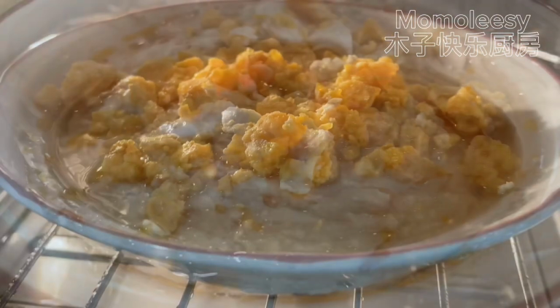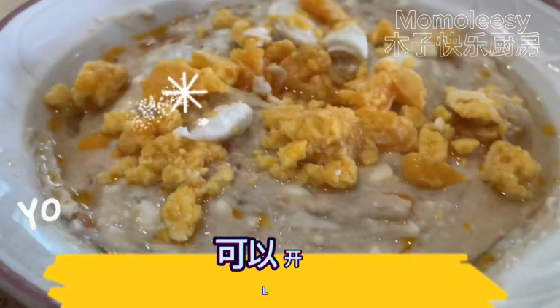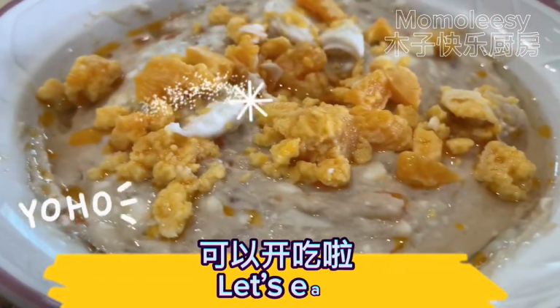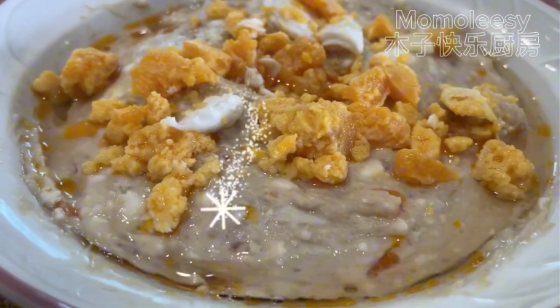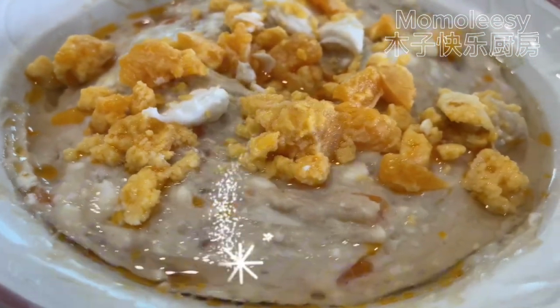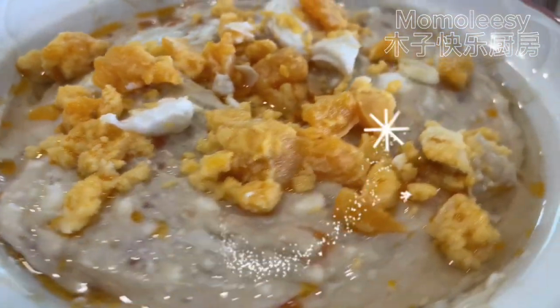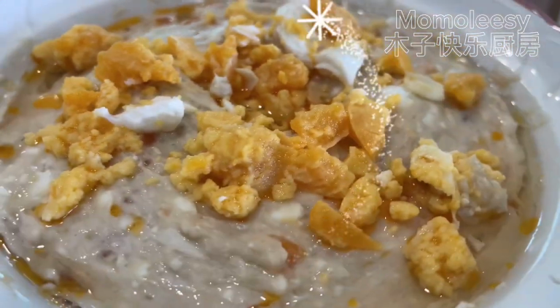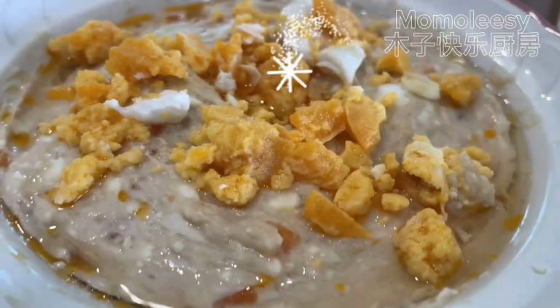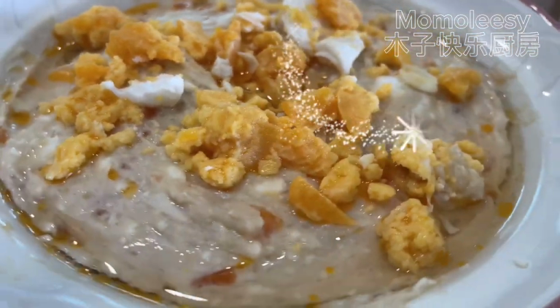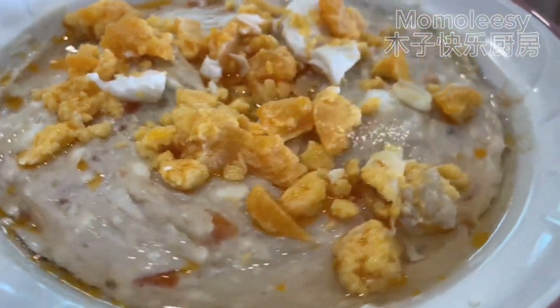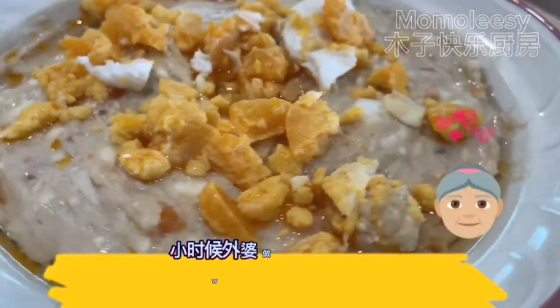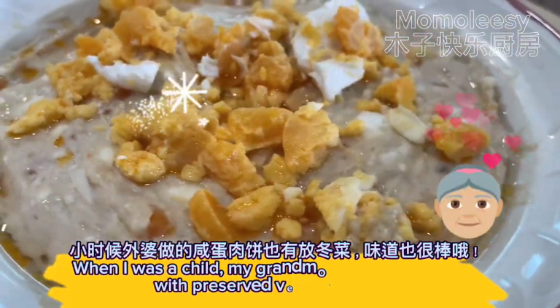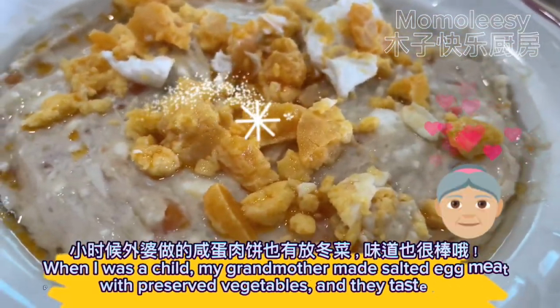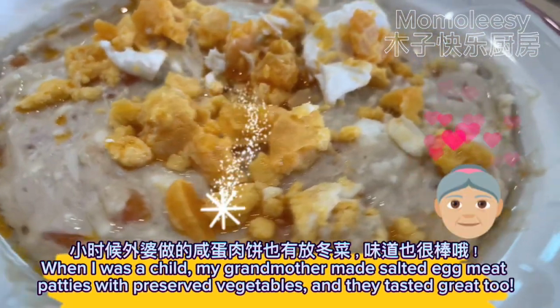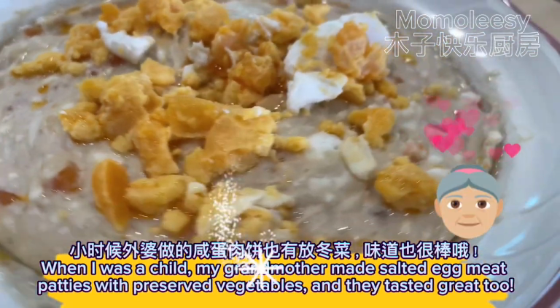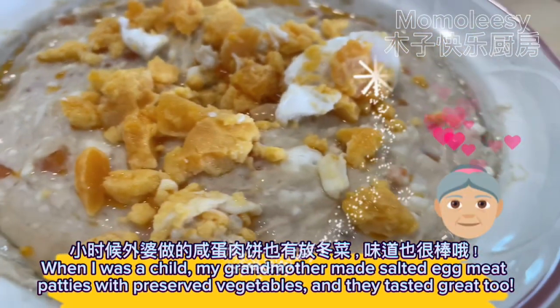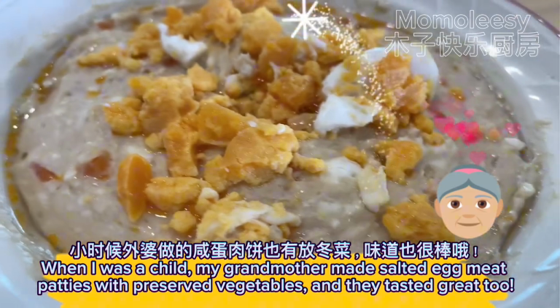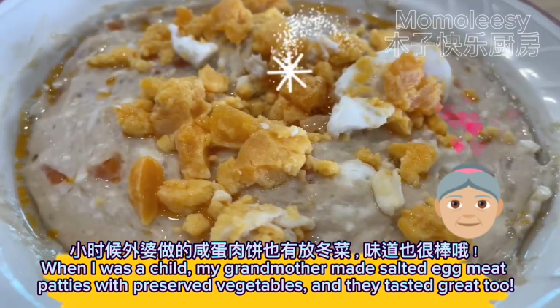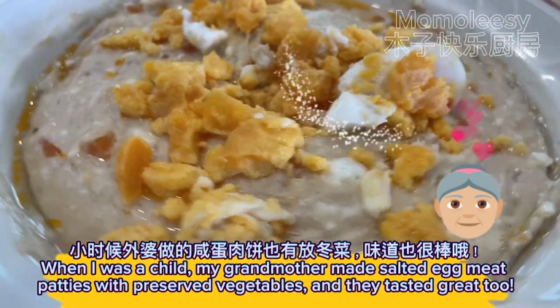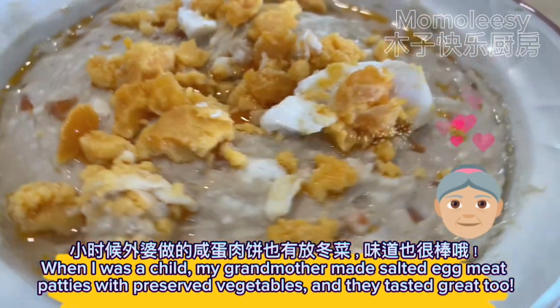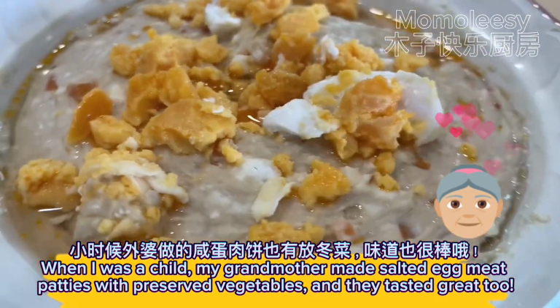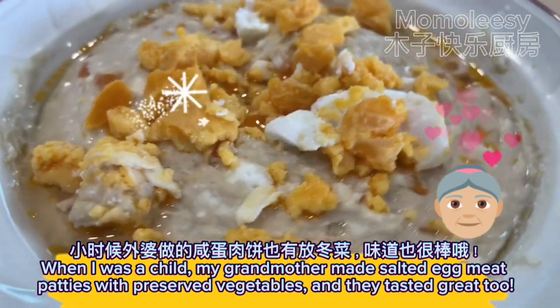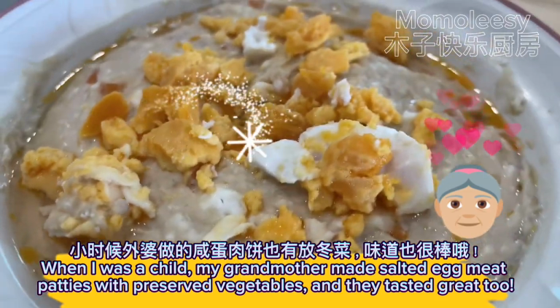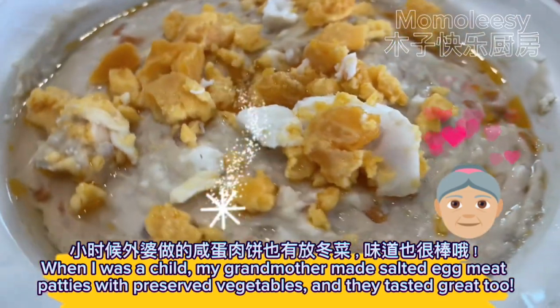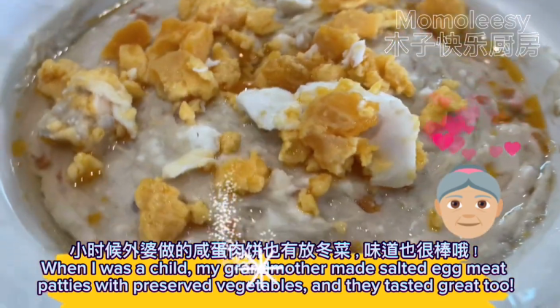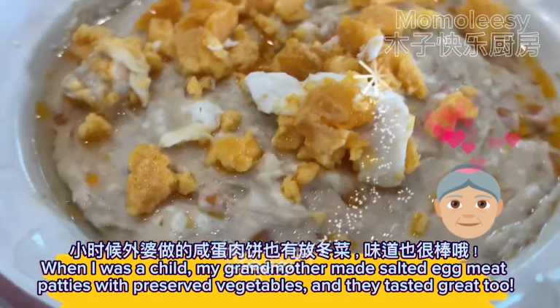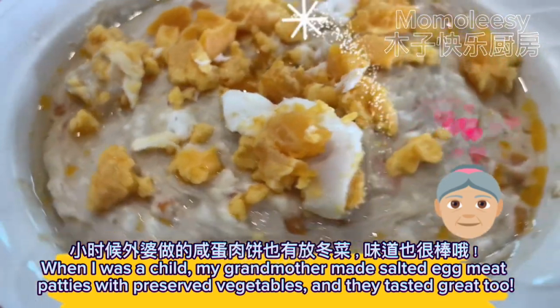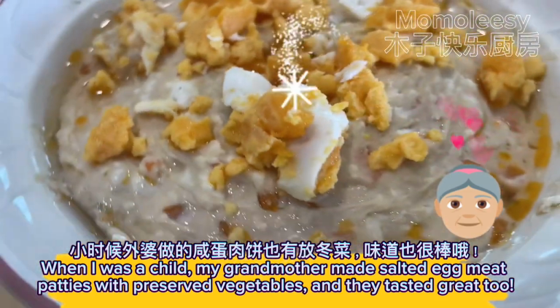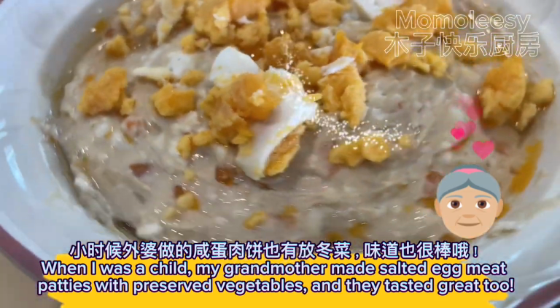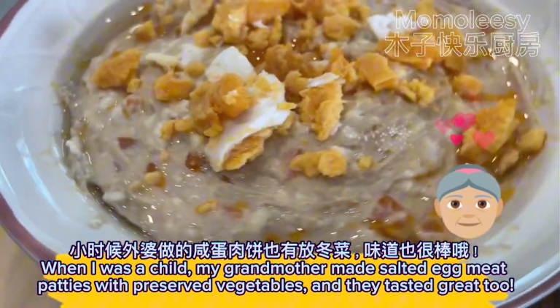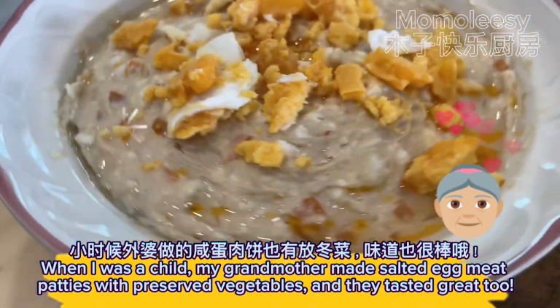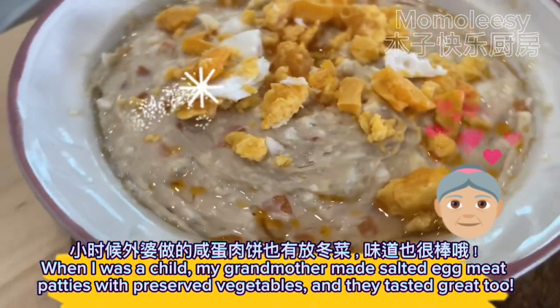Let's eat! When I was a child, my grandmother made salted egg meat patties with preserved vegetables, and they tasted great too.